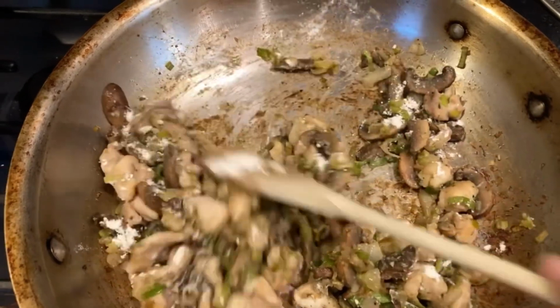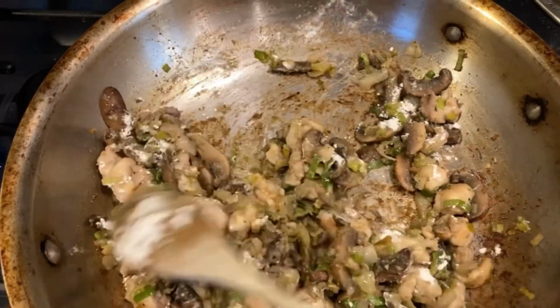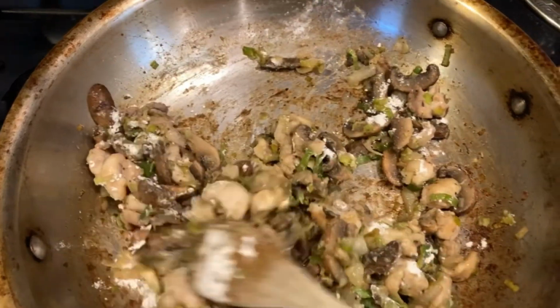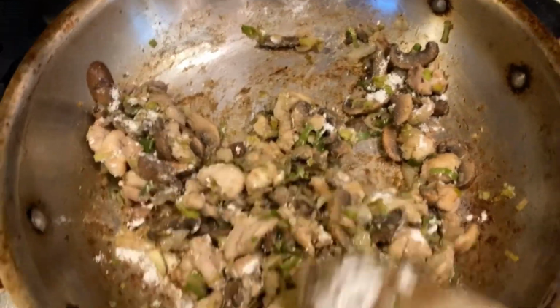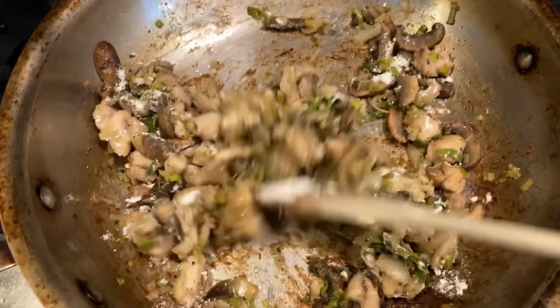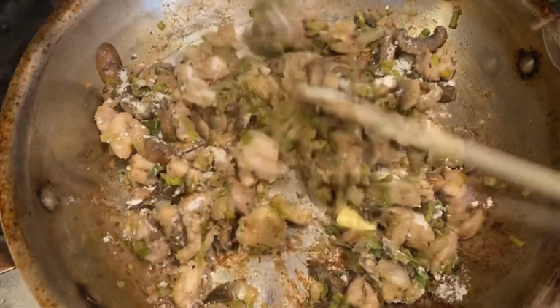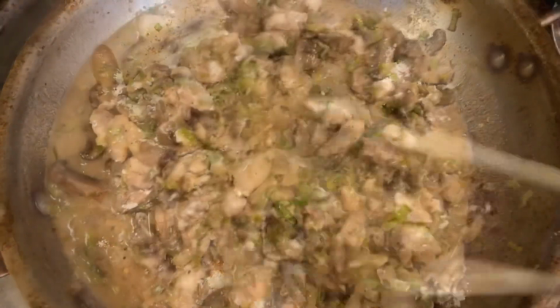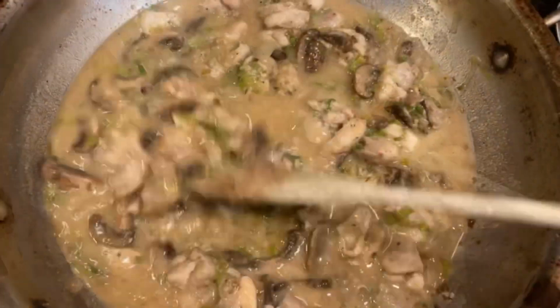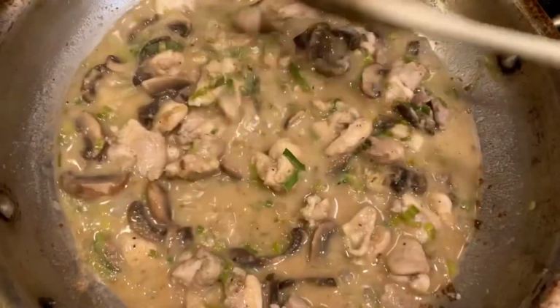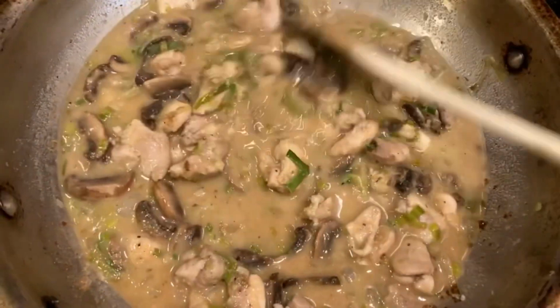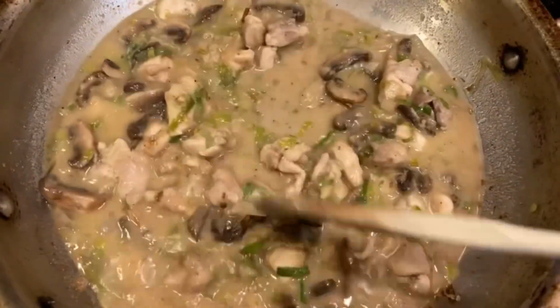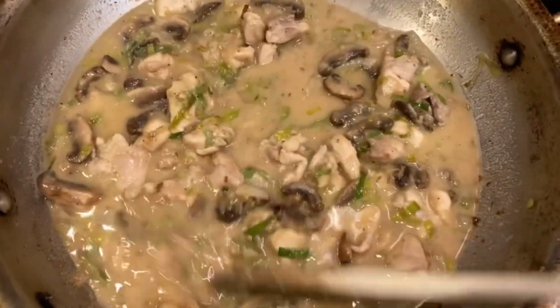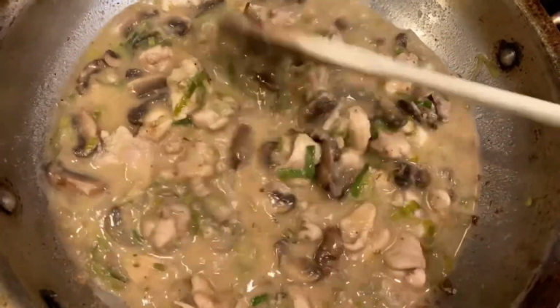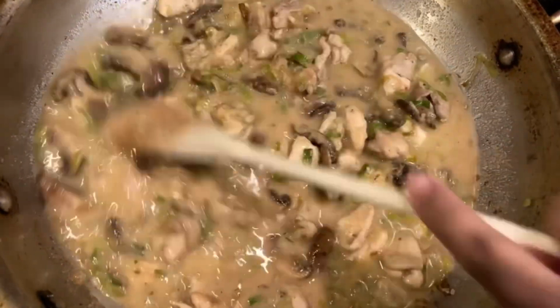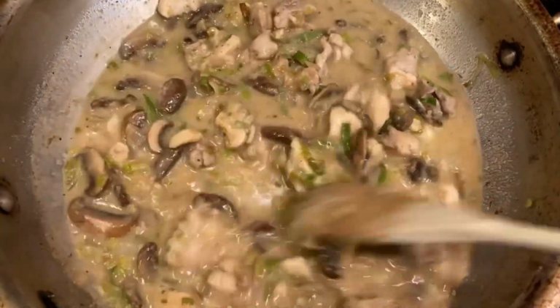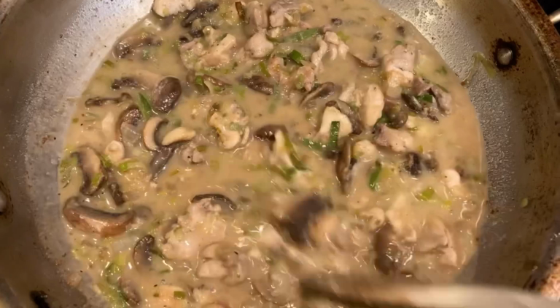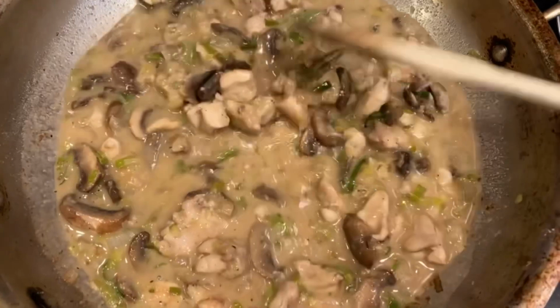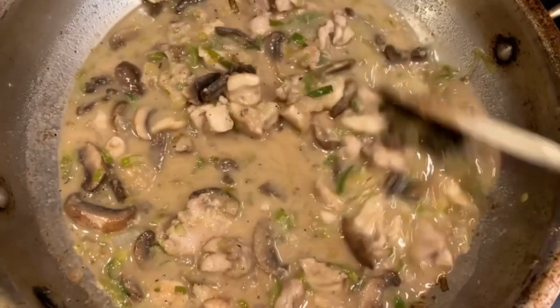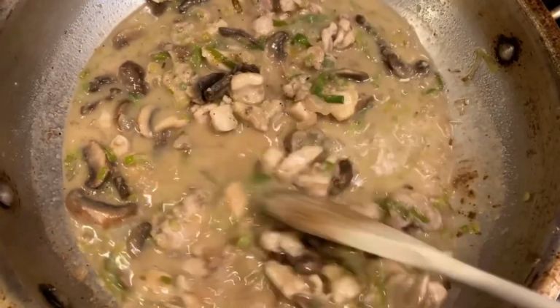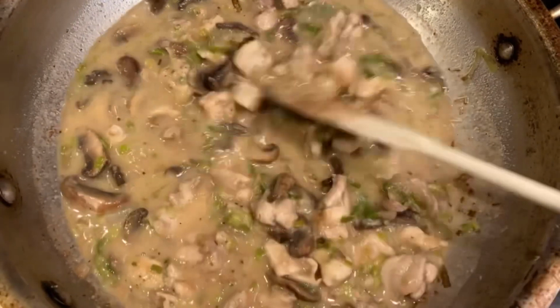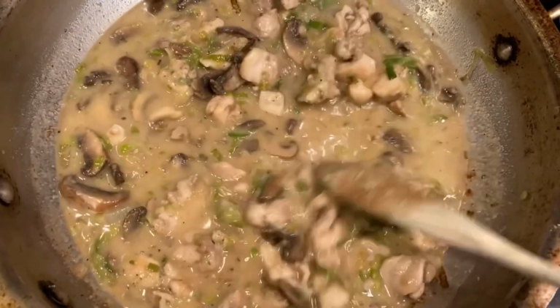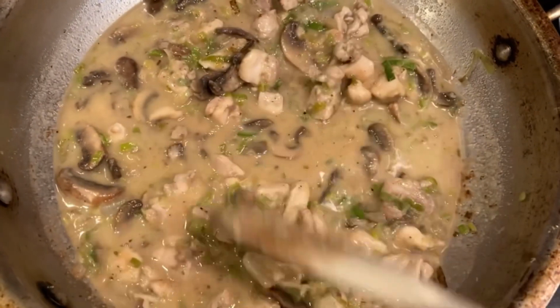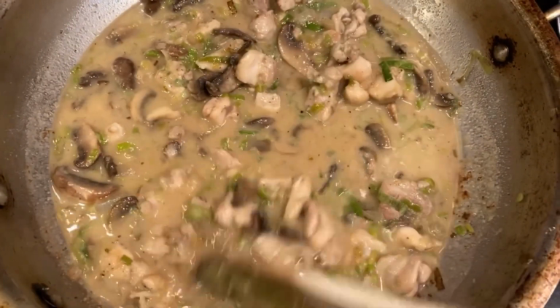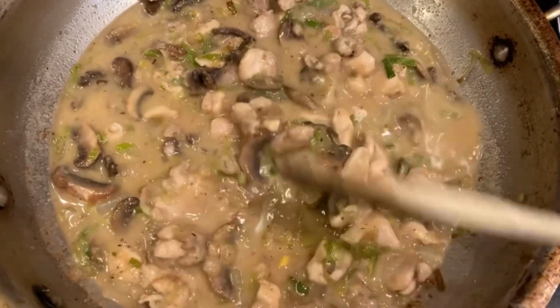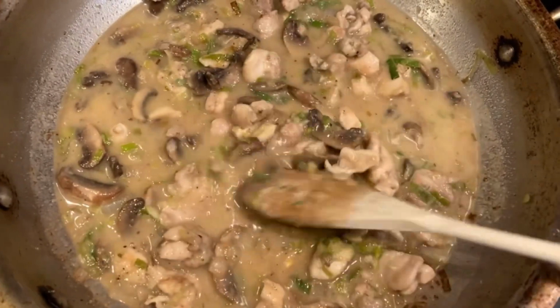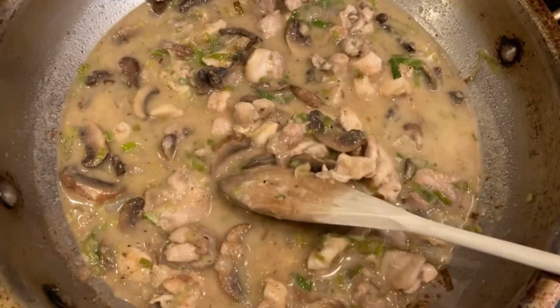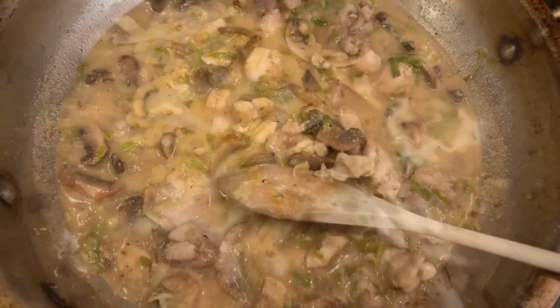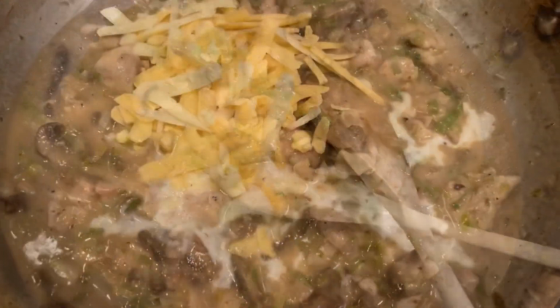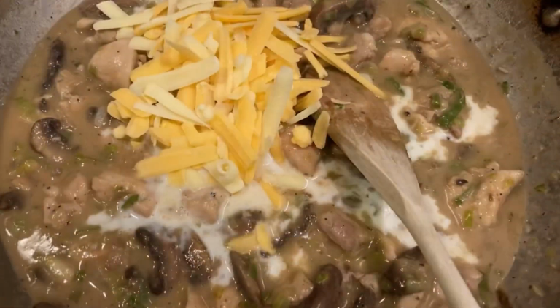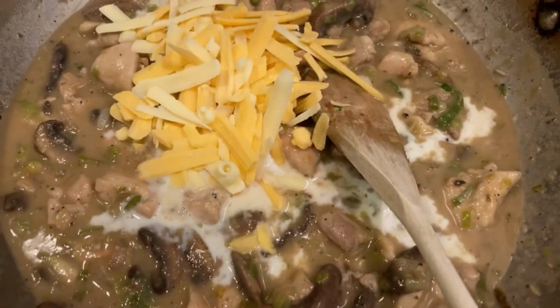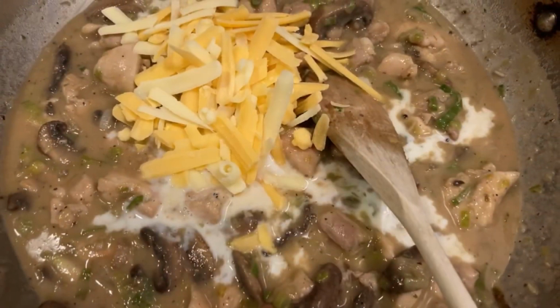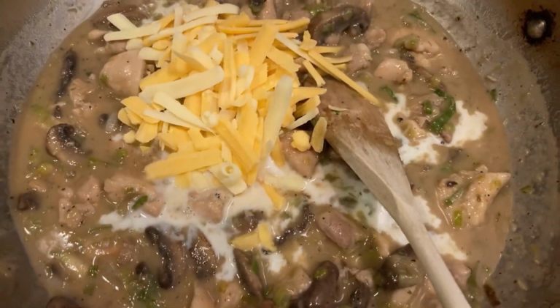After that, you want to add some liquid, like some chicken broth, but I didn't have any, so I added water and also a little bit of milk and cheese.